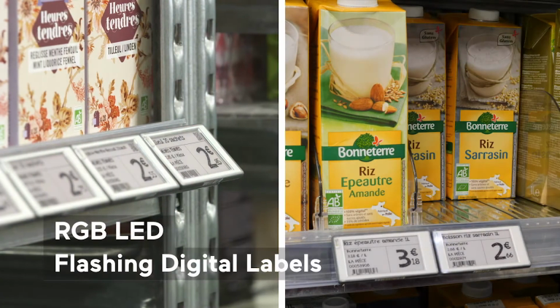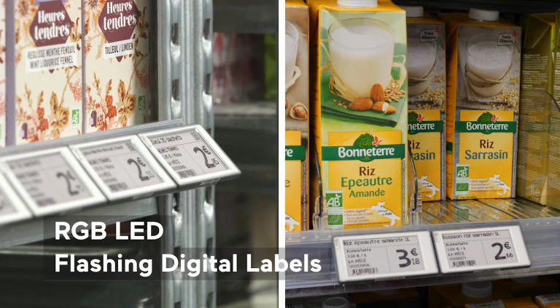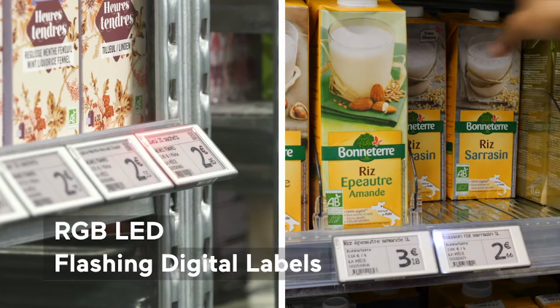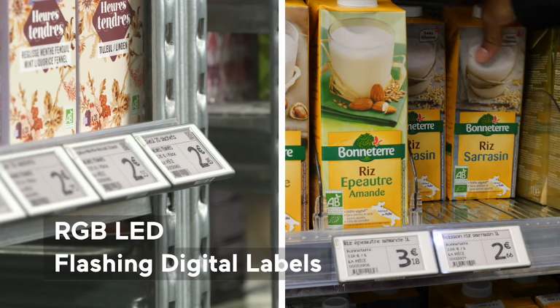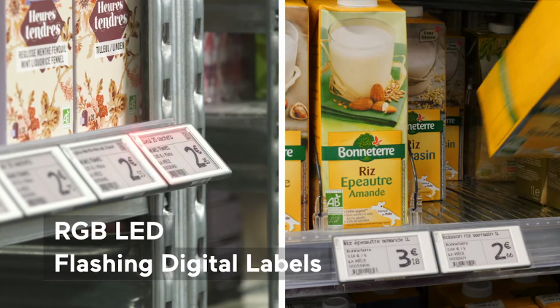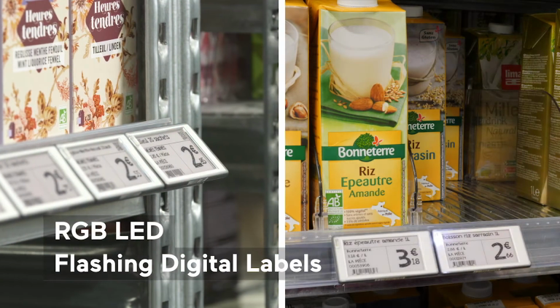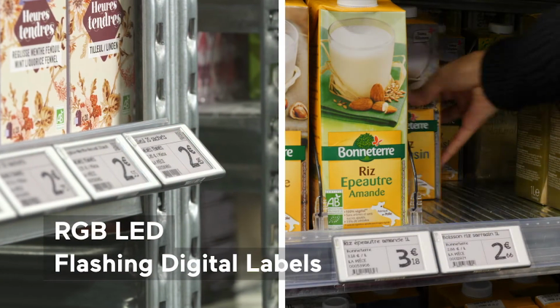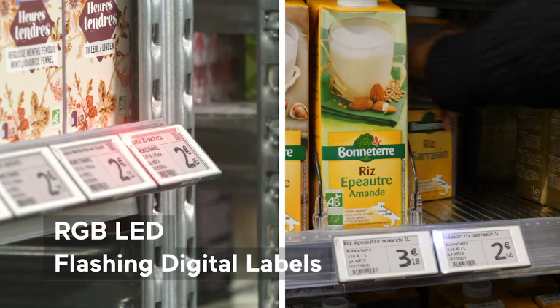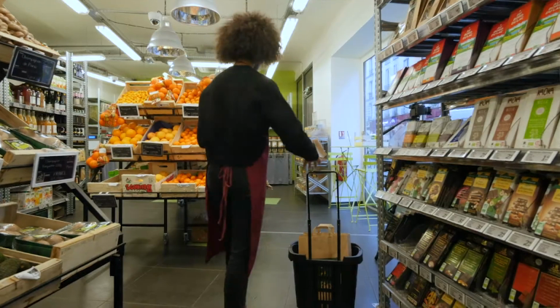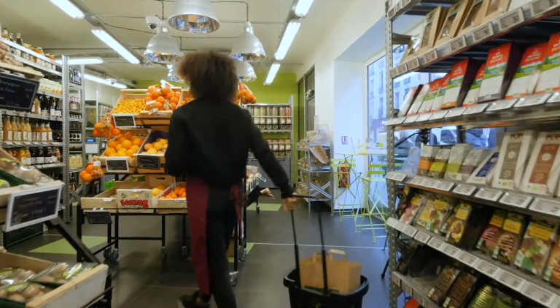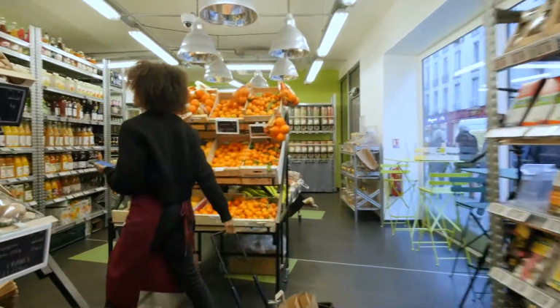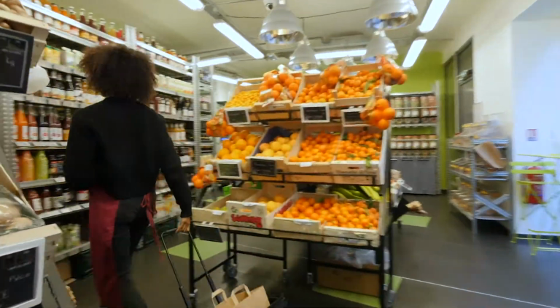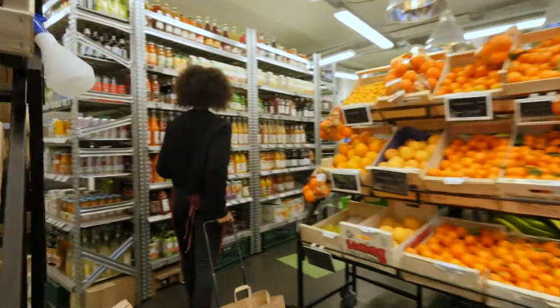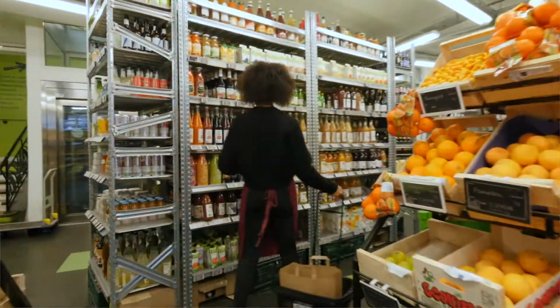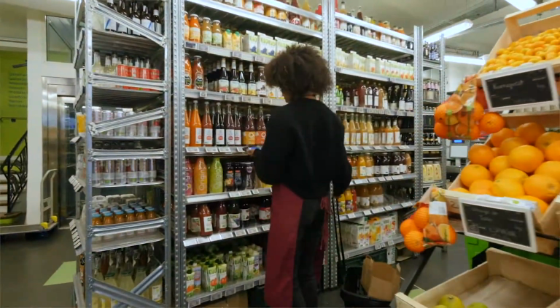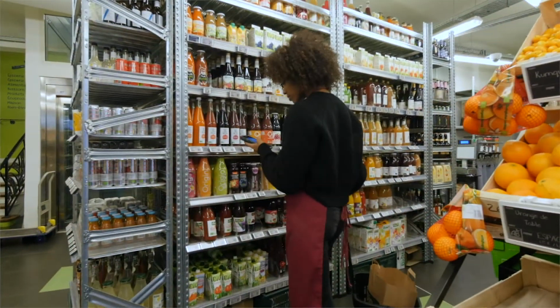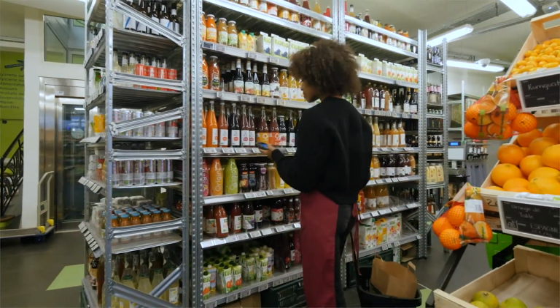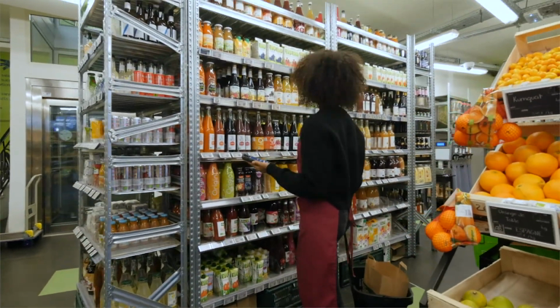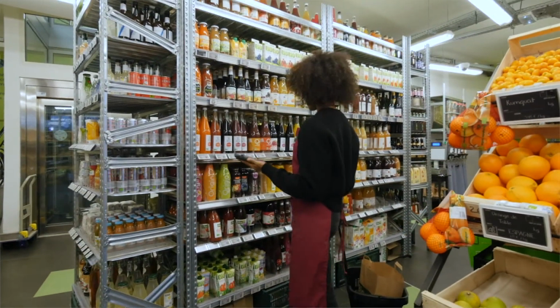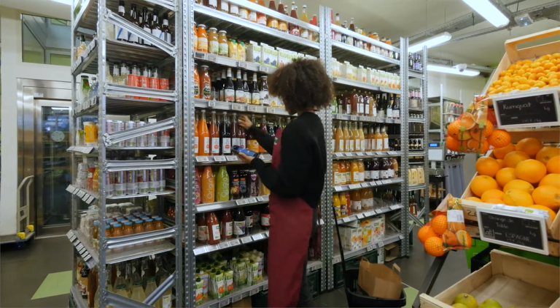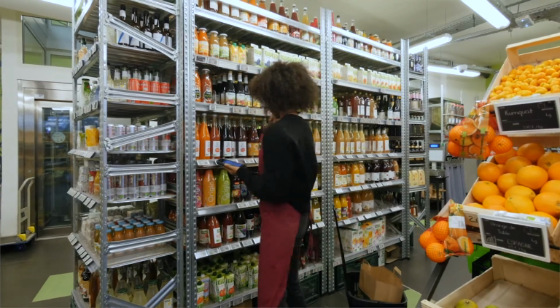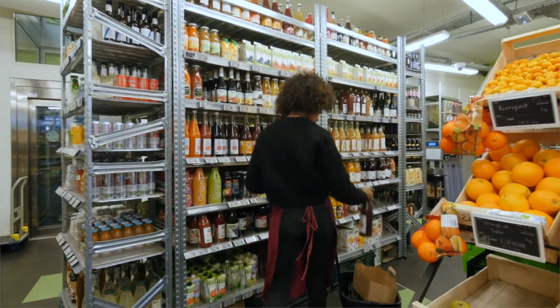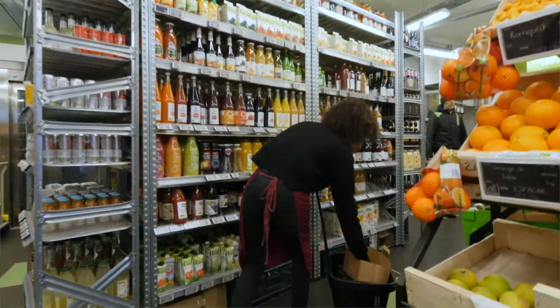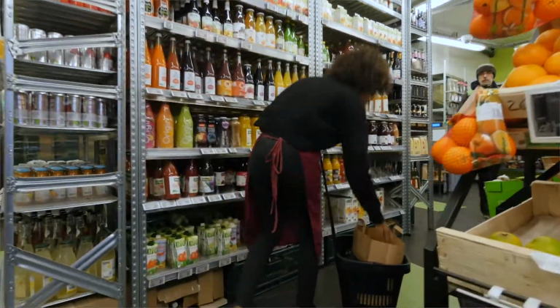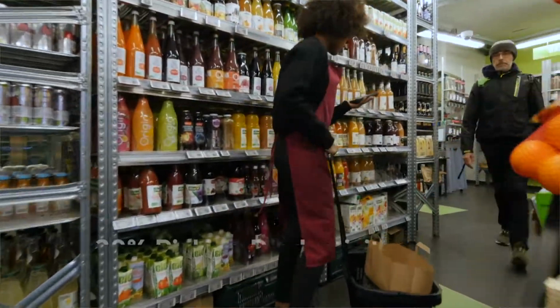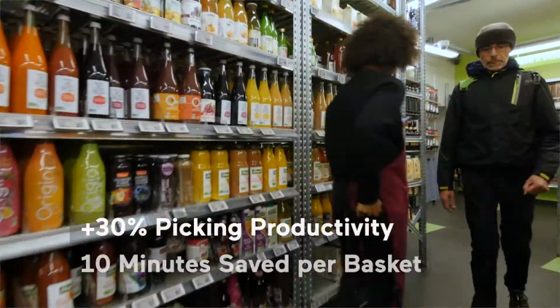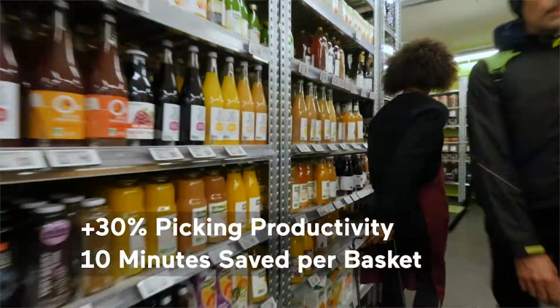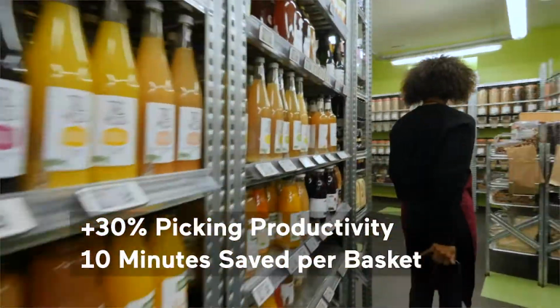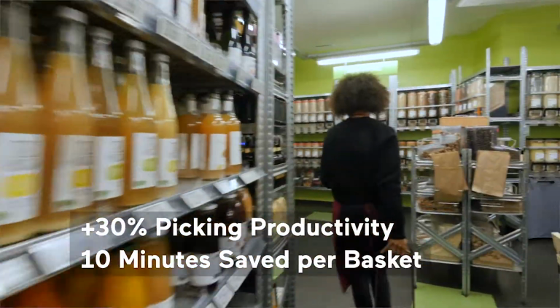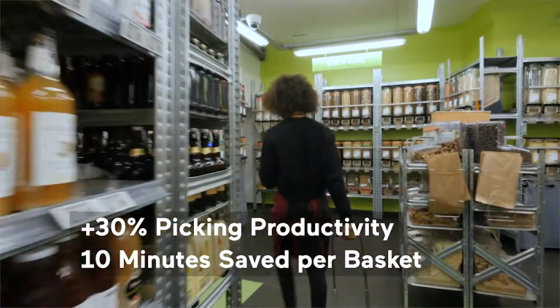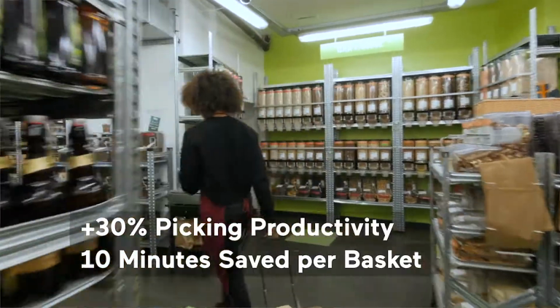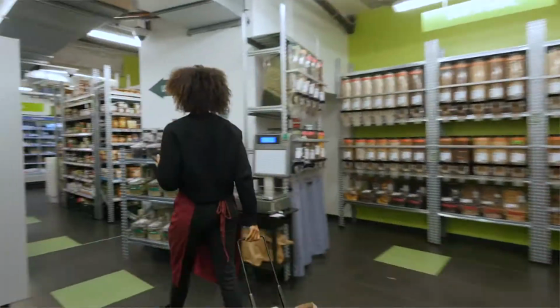Staff can find products in an instant with Vusion's flashing labels. By improving product location and order preparation processes, retailers can increase picking productivity by plus 30% while saving more than 10 minutes per basket.